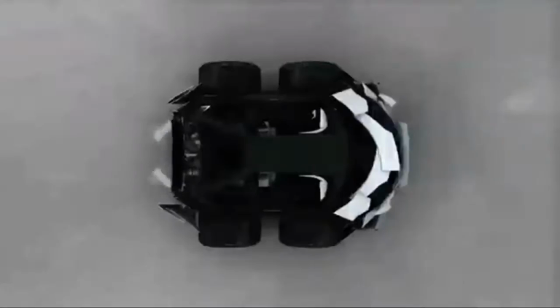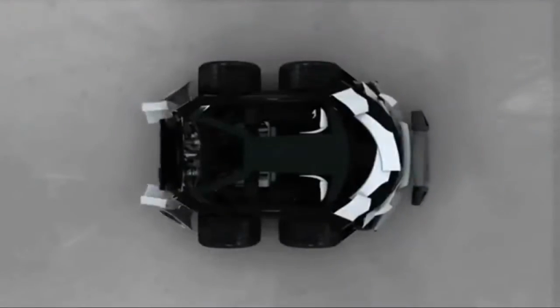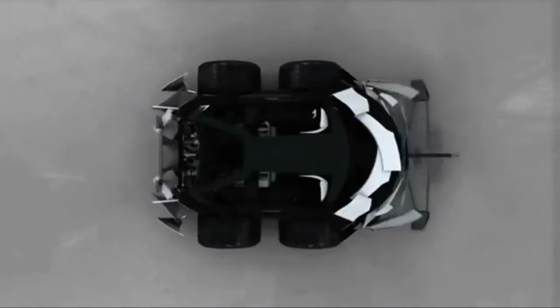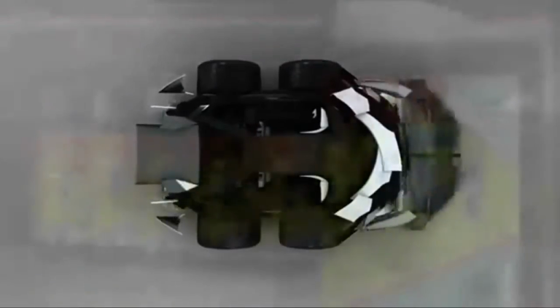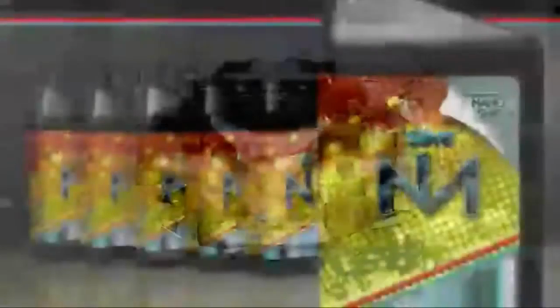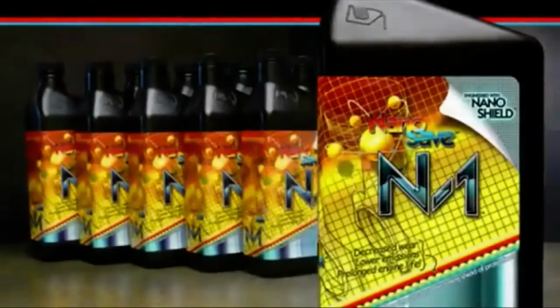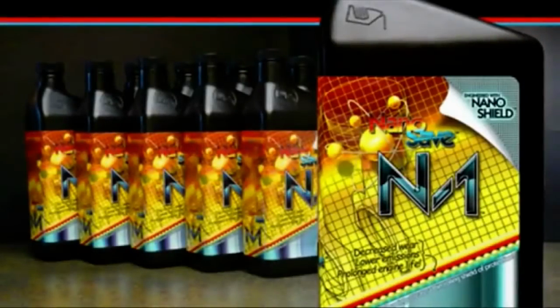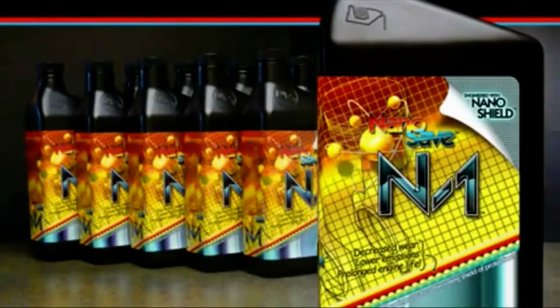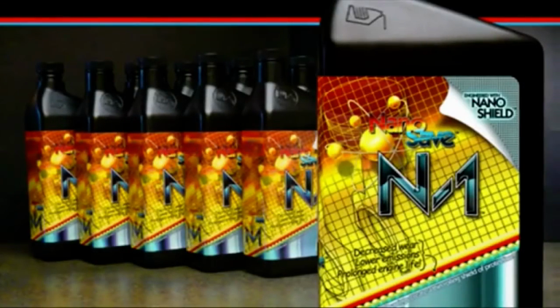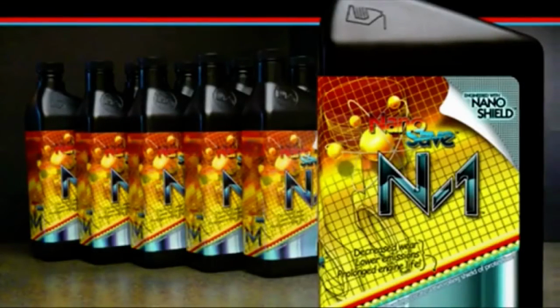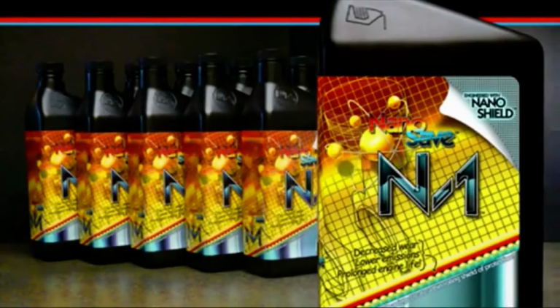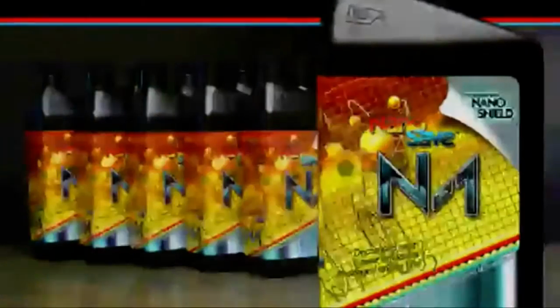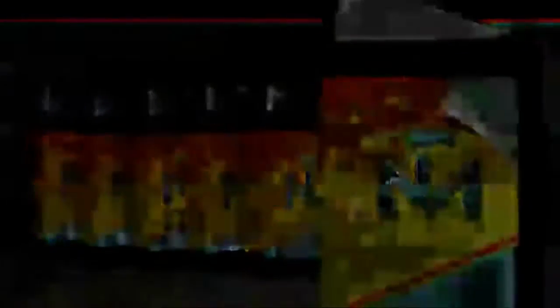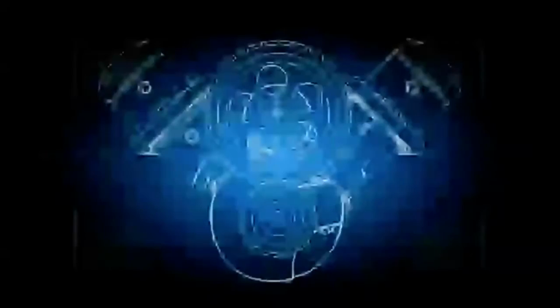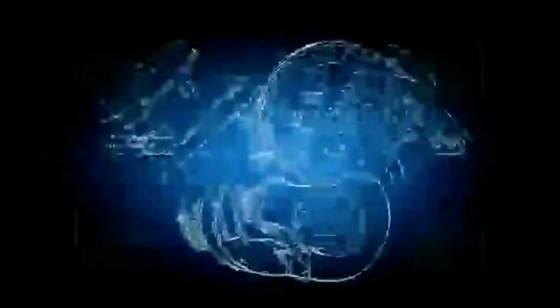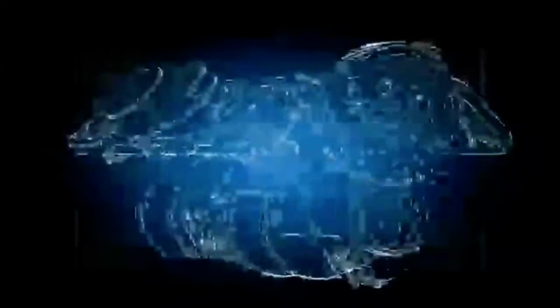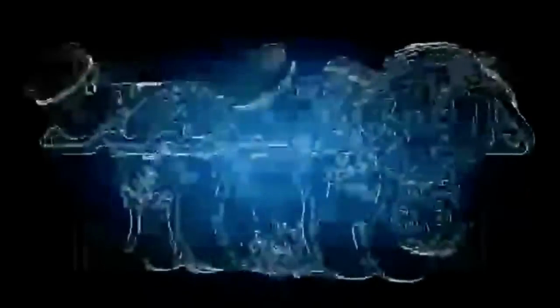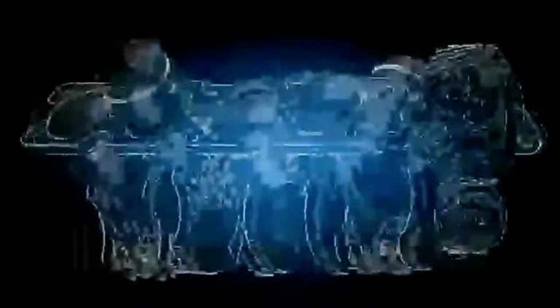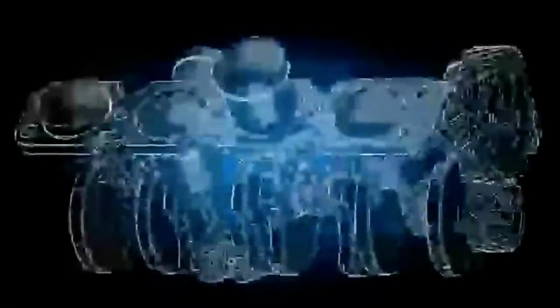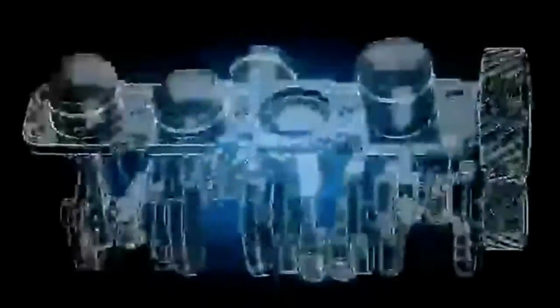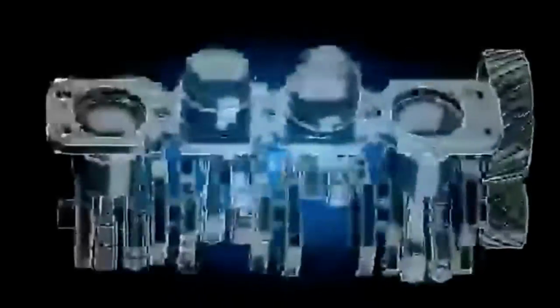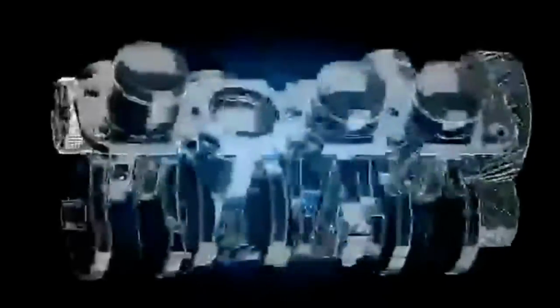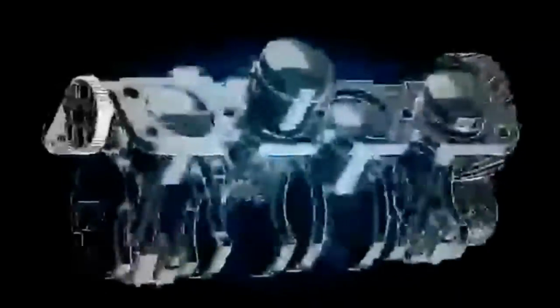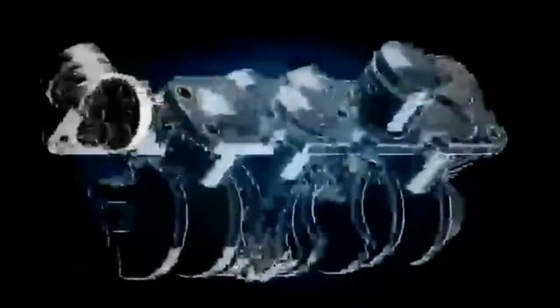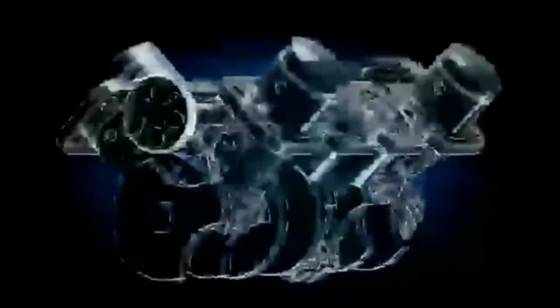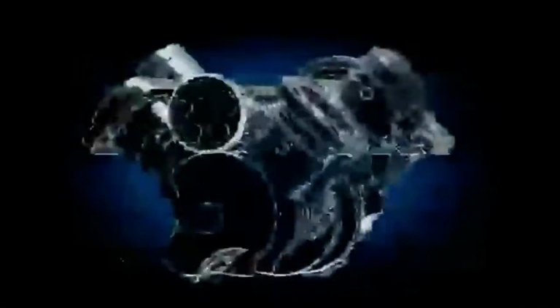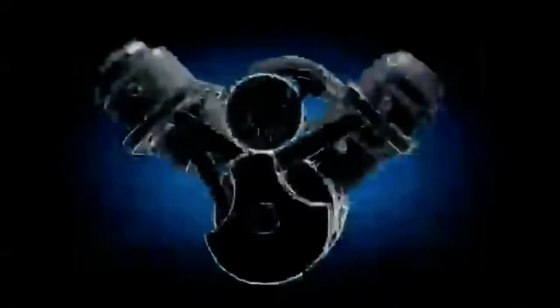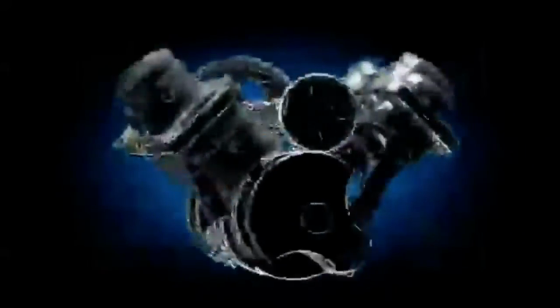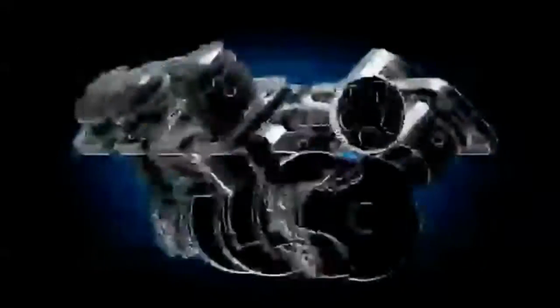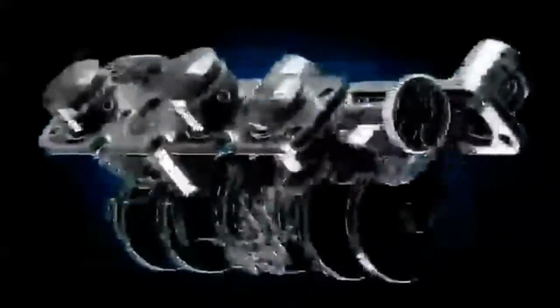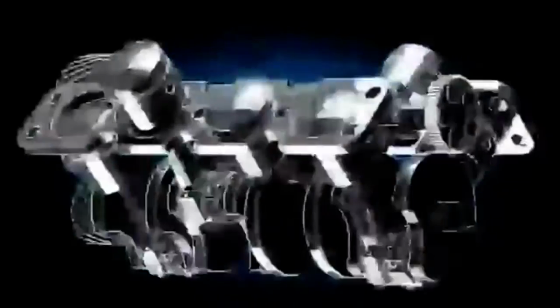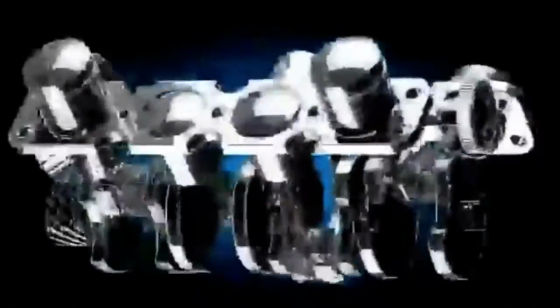NanoSave N1 is an innovative new oil additive that increases mileage, reduces heat, and prevents wear by forming a super-smooth protective shield around all moving parts with advanced nanotechnology.